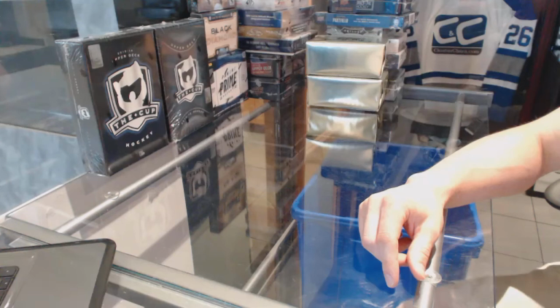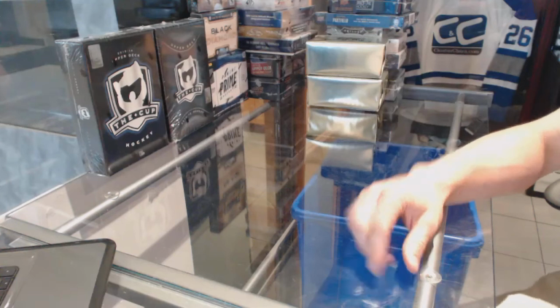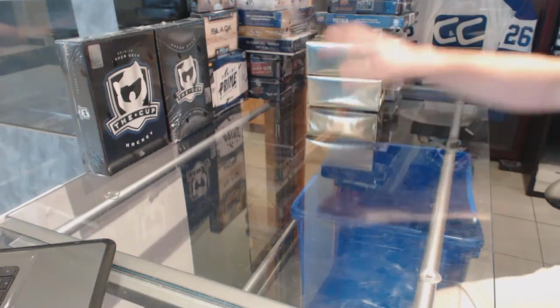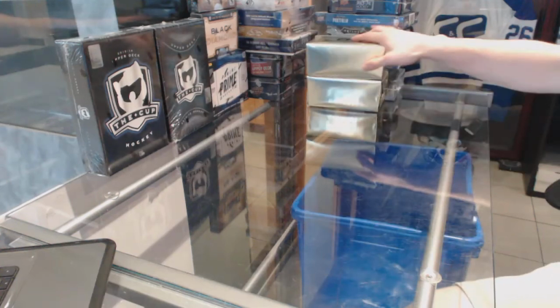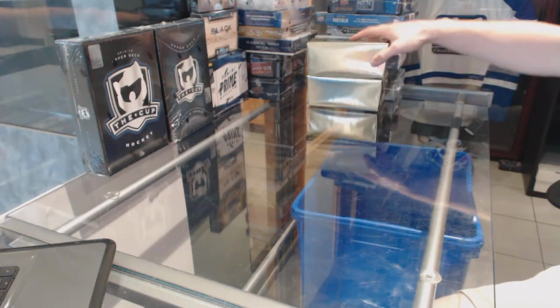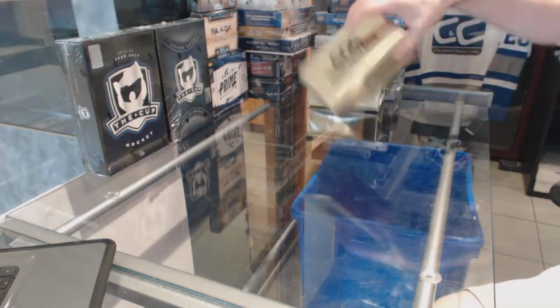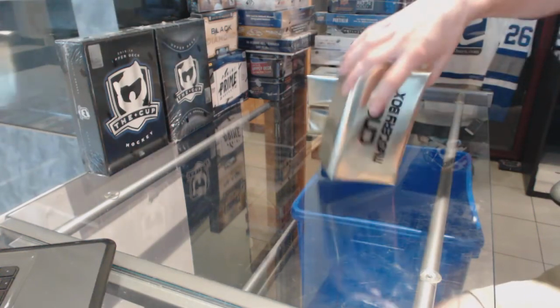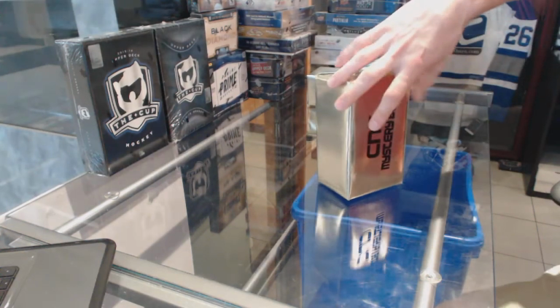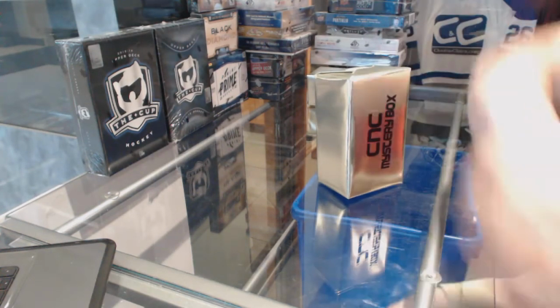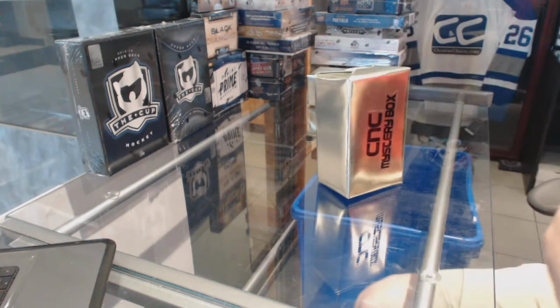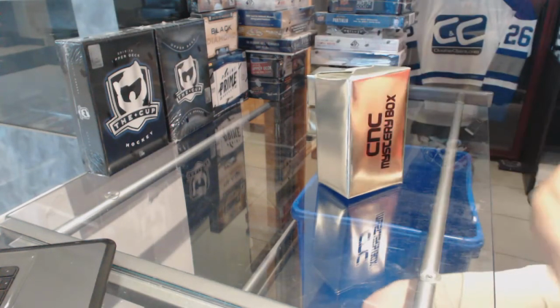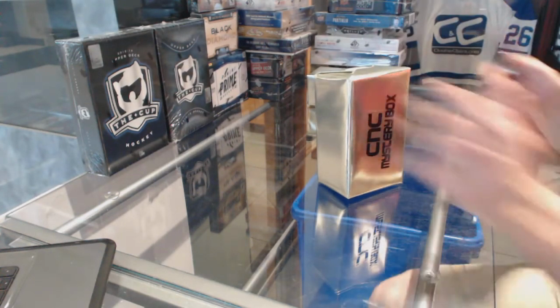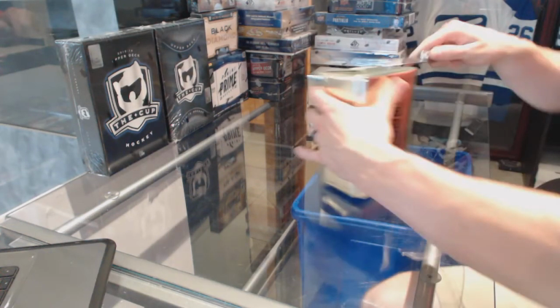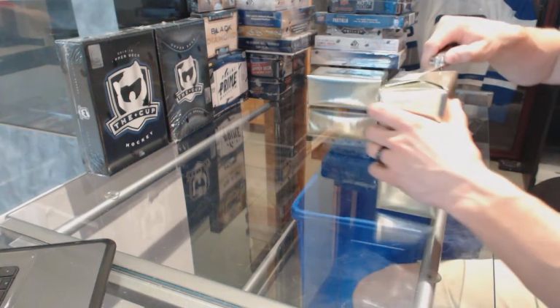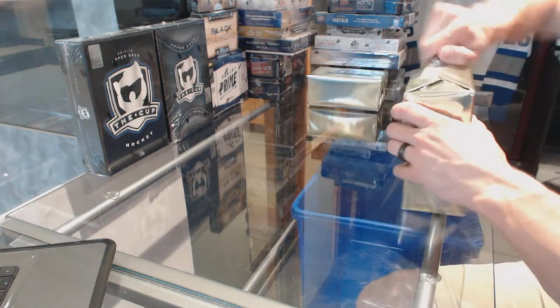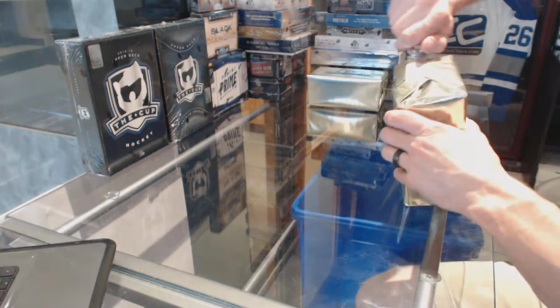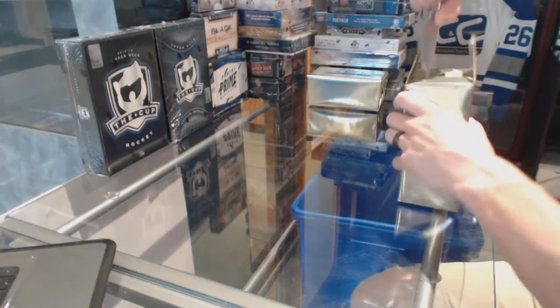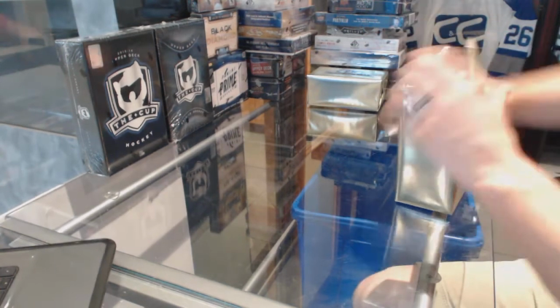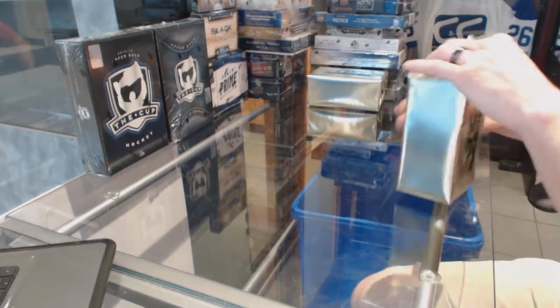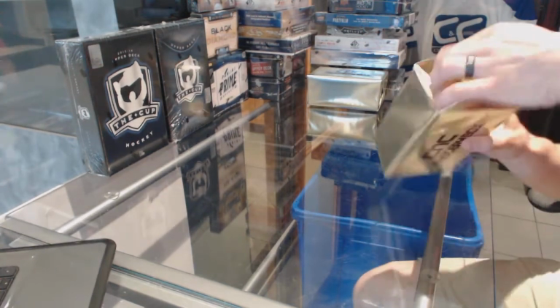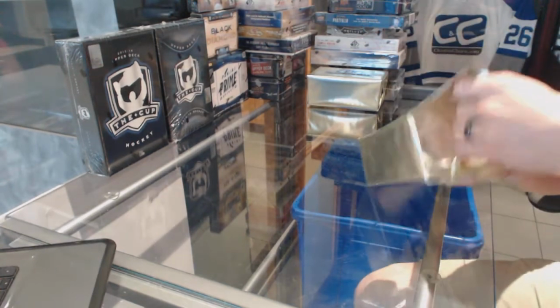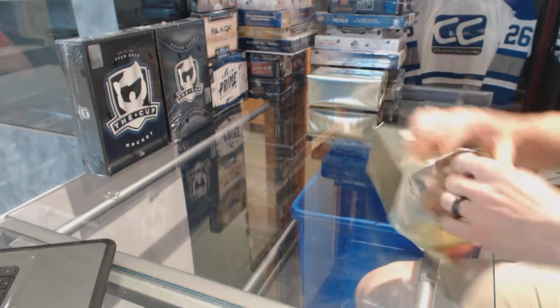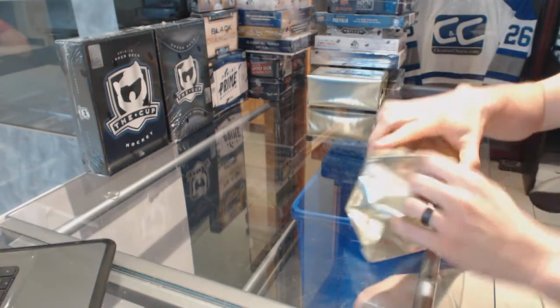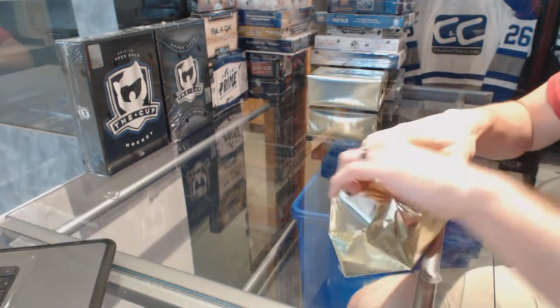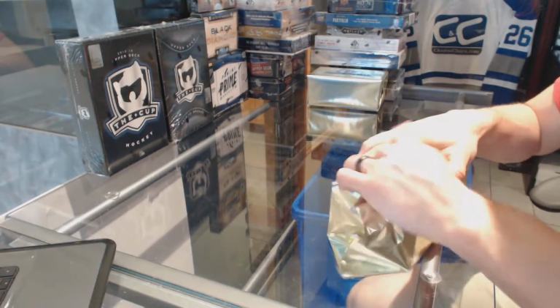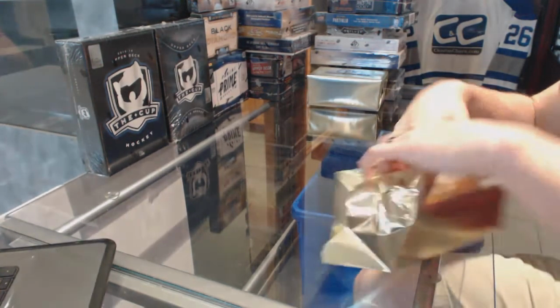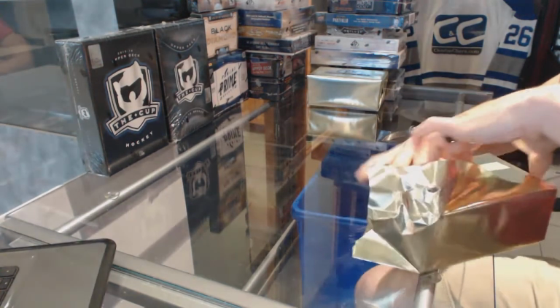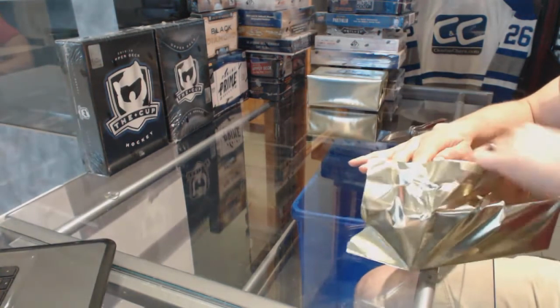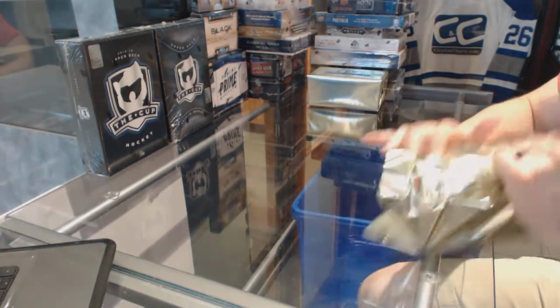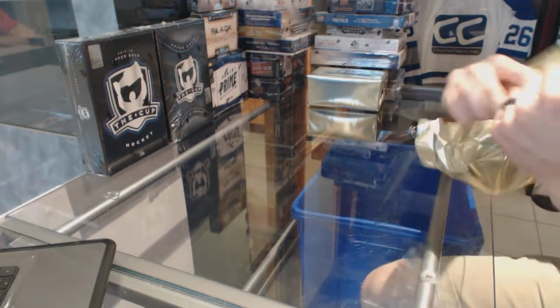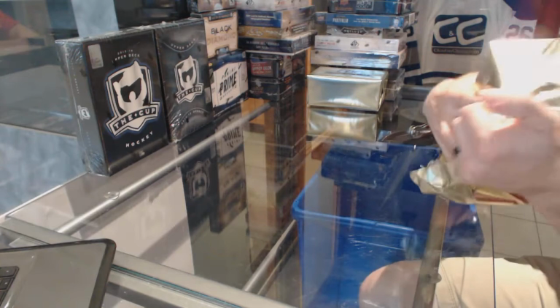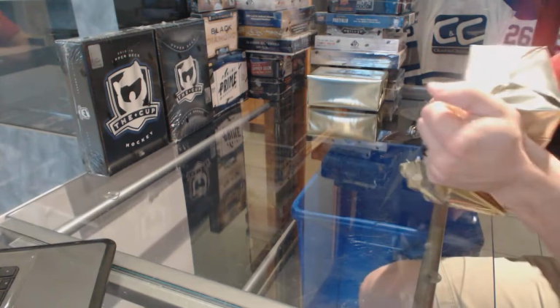Here we go. CNC group rake number 6436. We're going to start with the two gold CNC VIP Mystery Boxes.